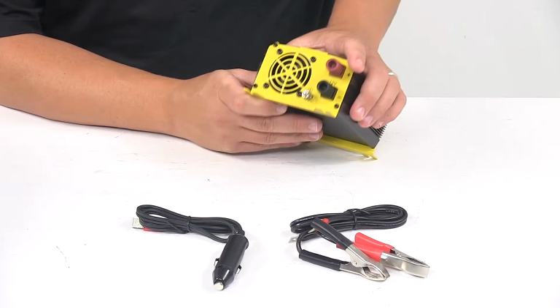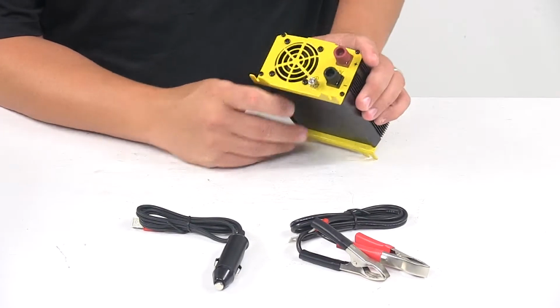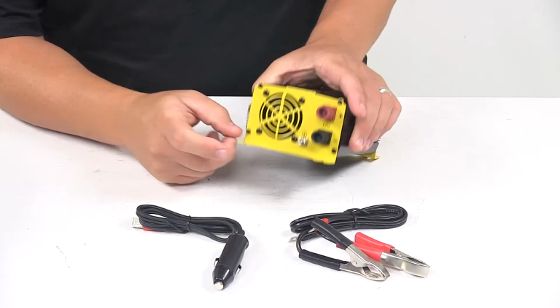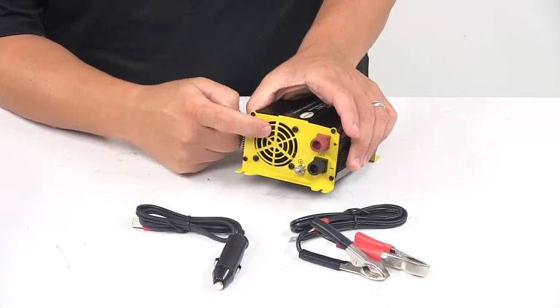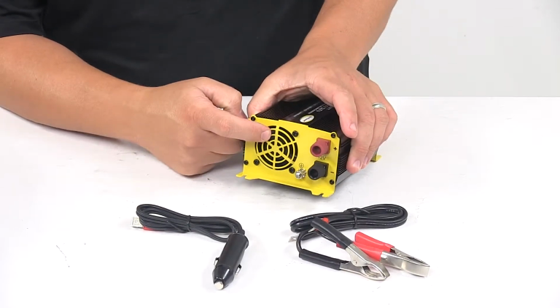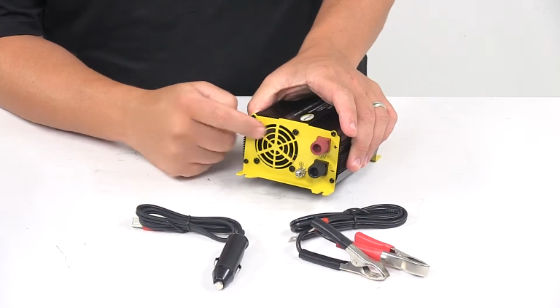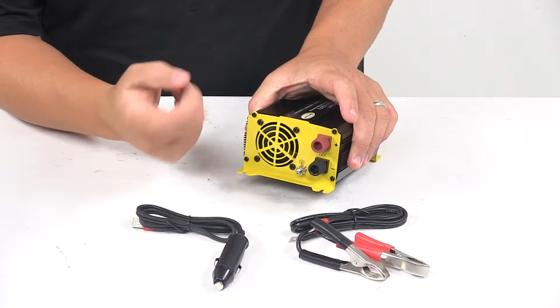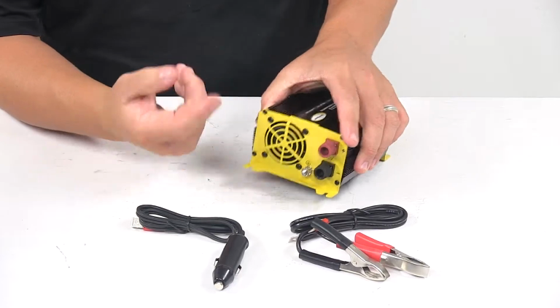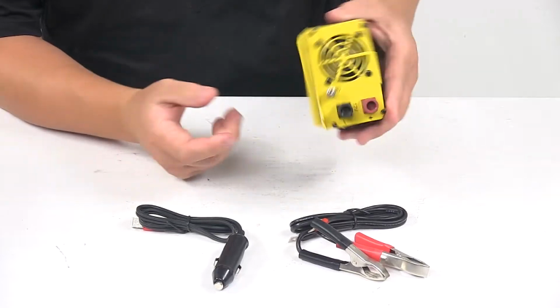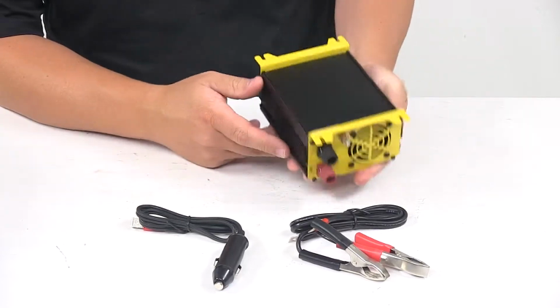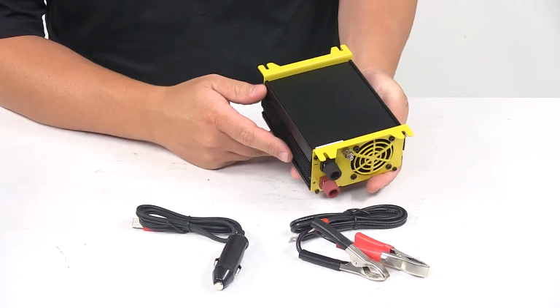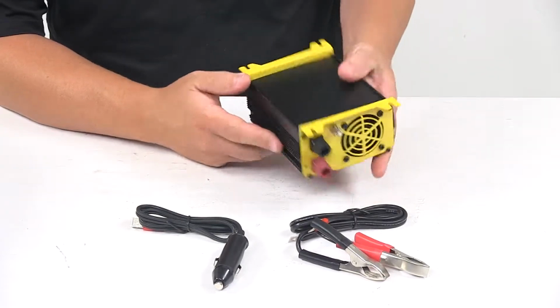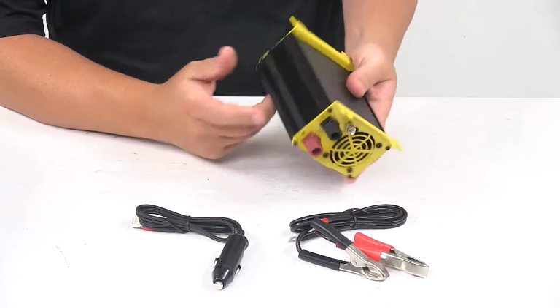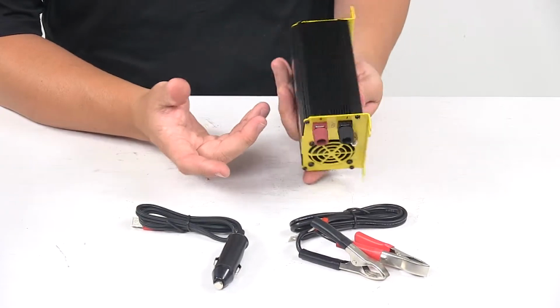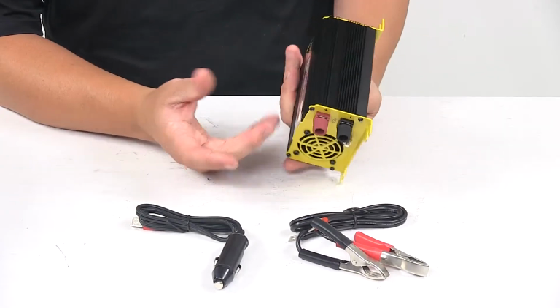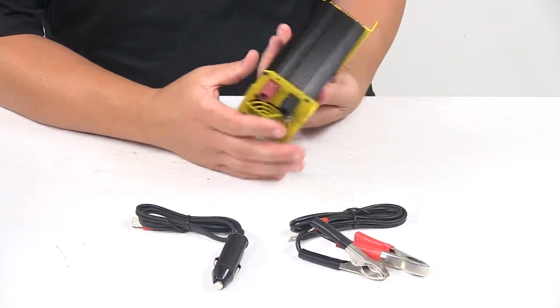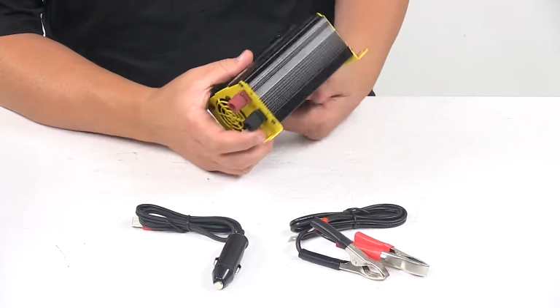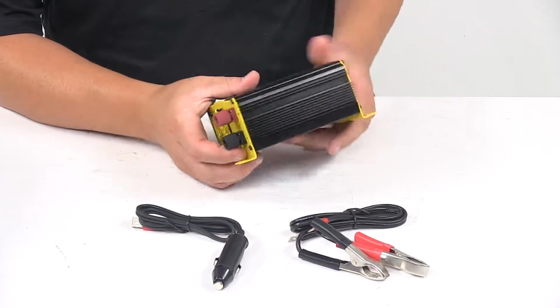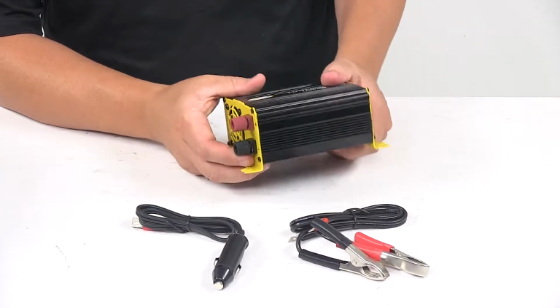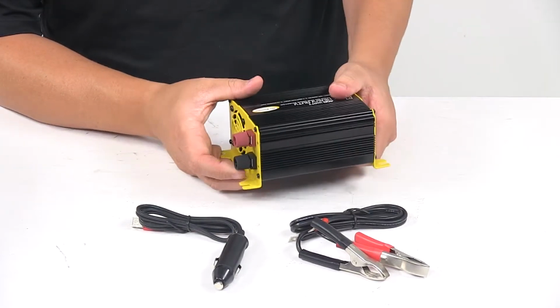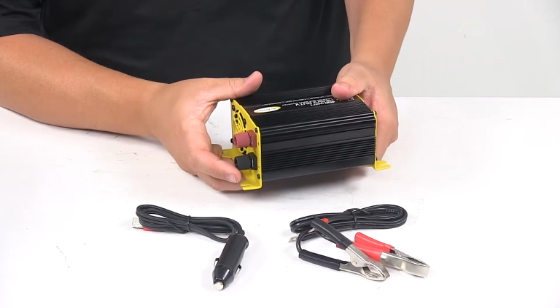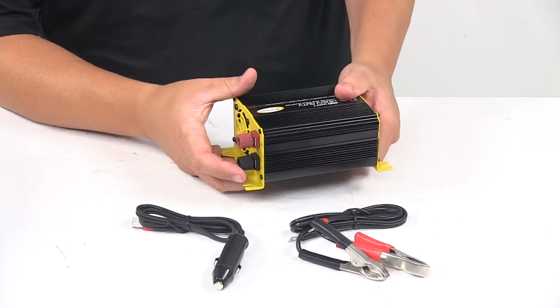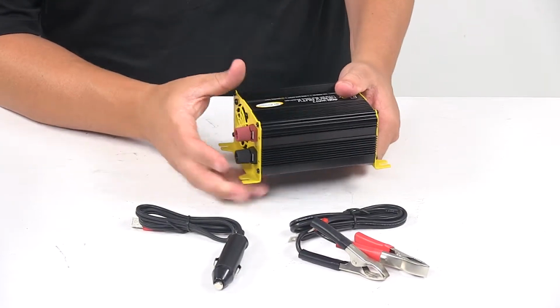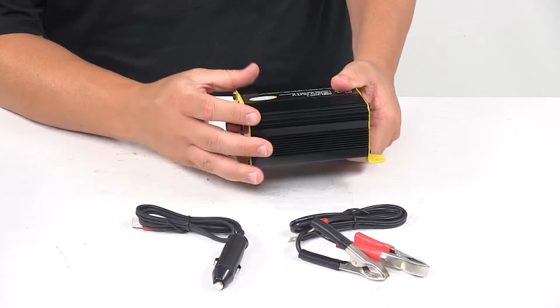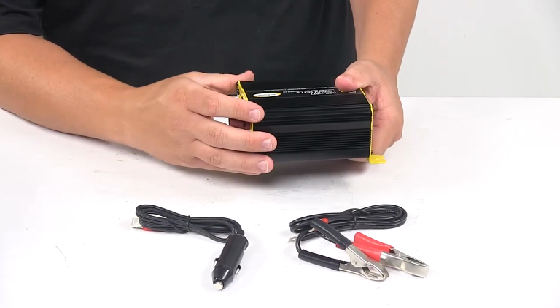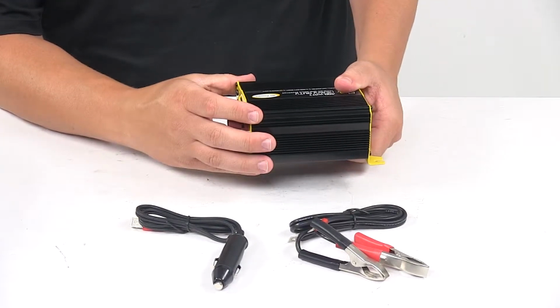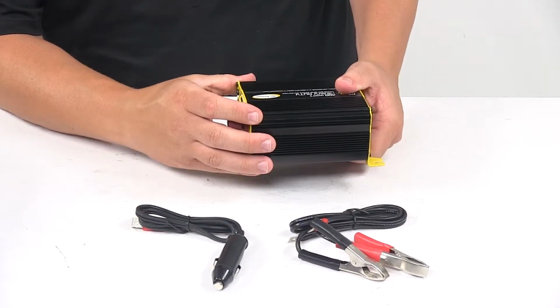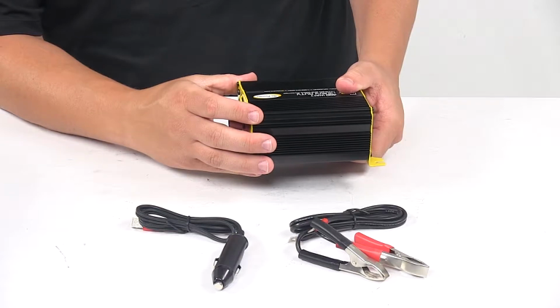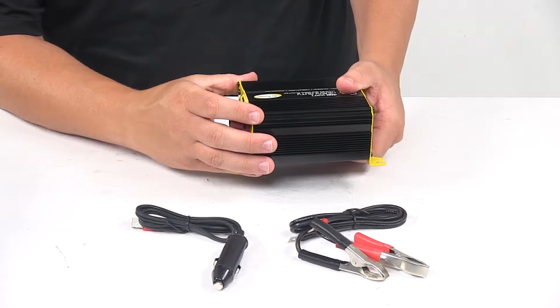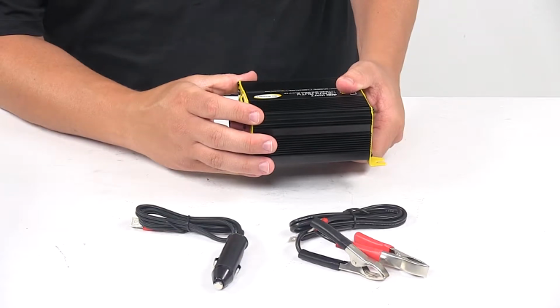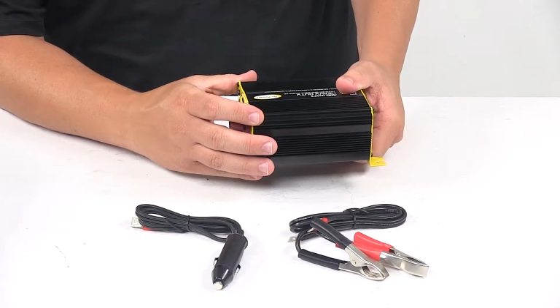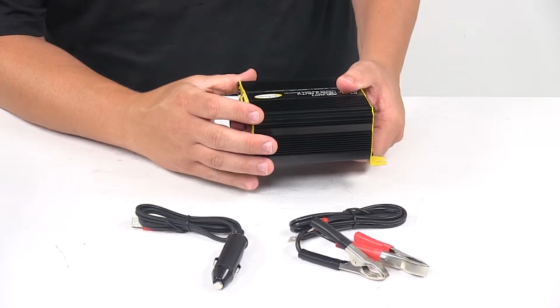We also have a cooling fan here, so it prevents the unit from overheating. Really nice design — small, compact, and the heavy duty steel case is strong and durable.